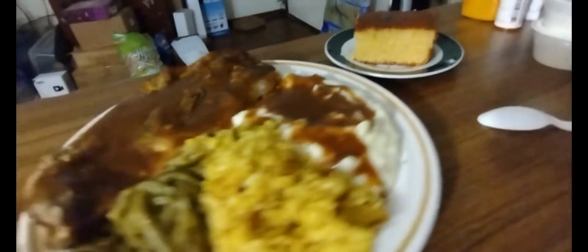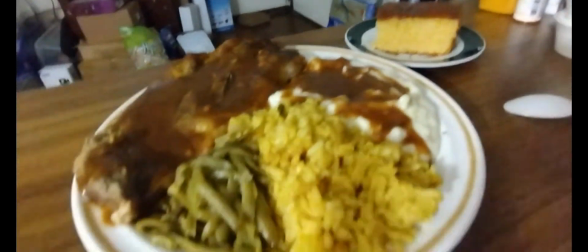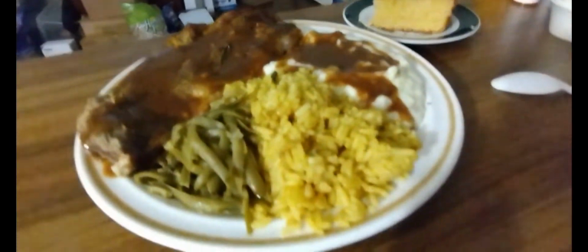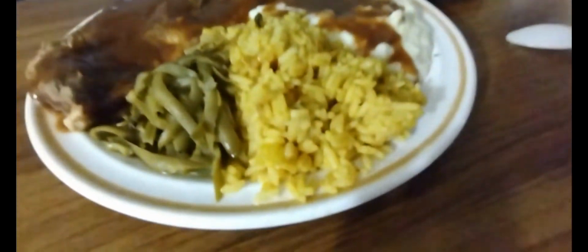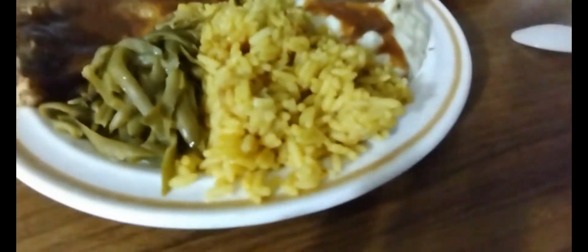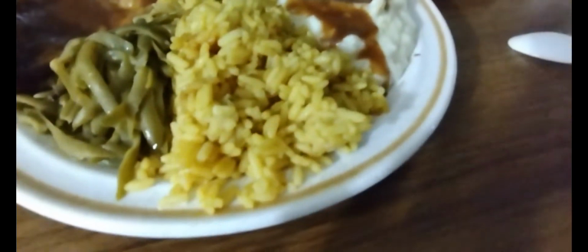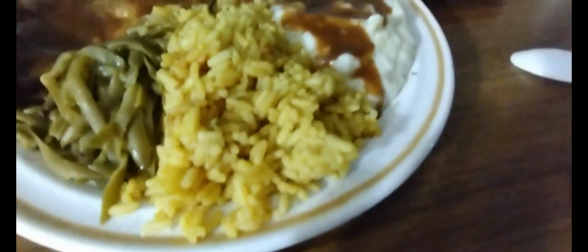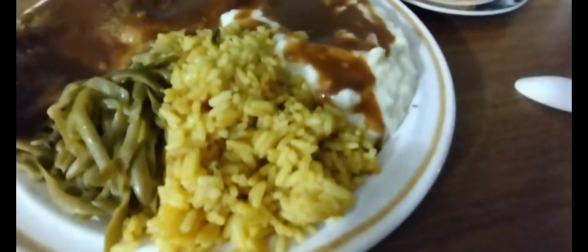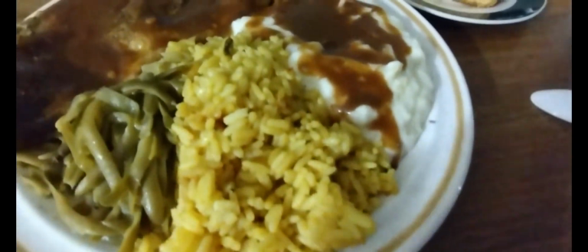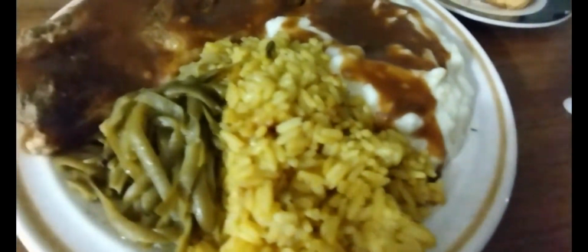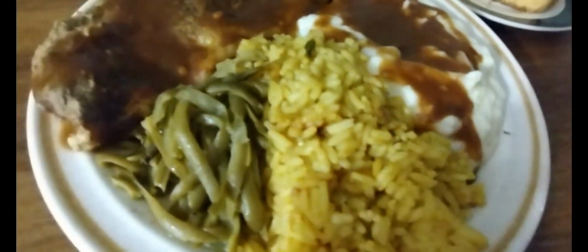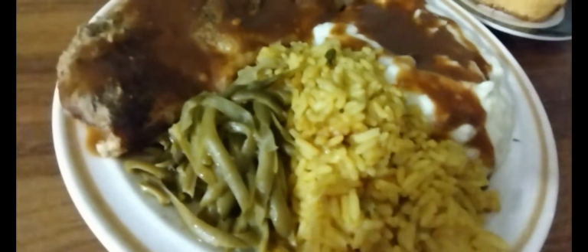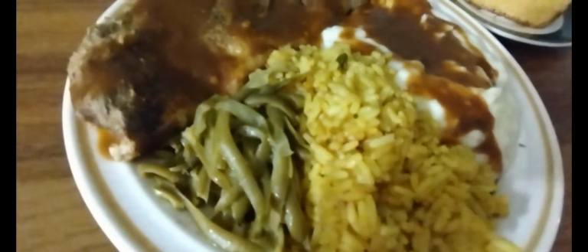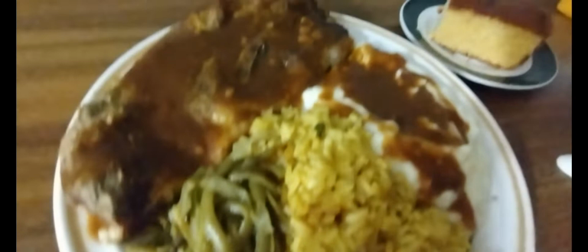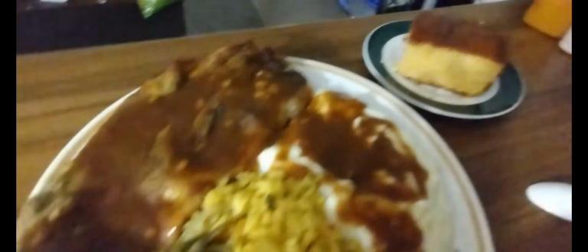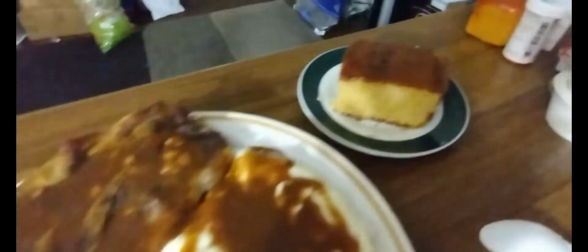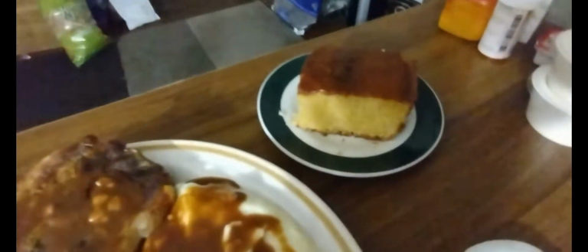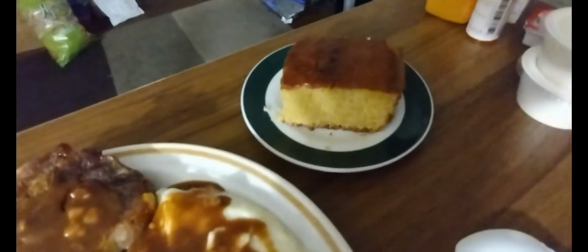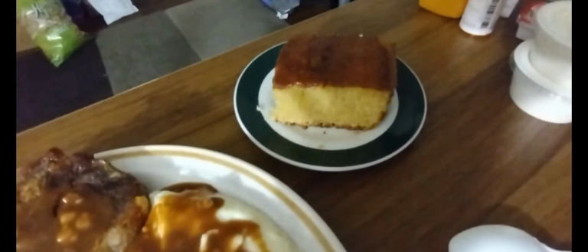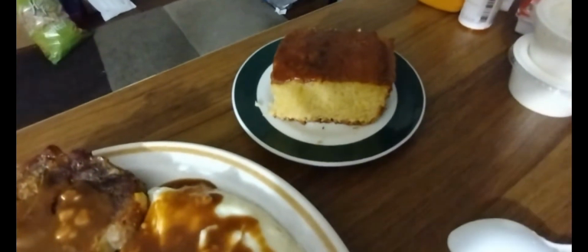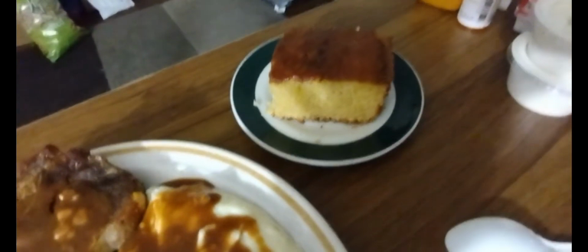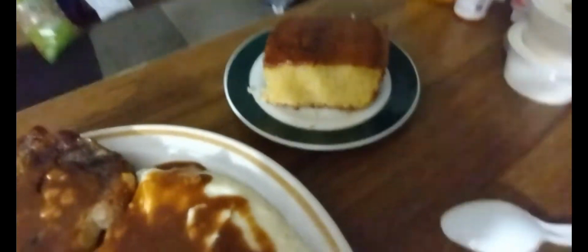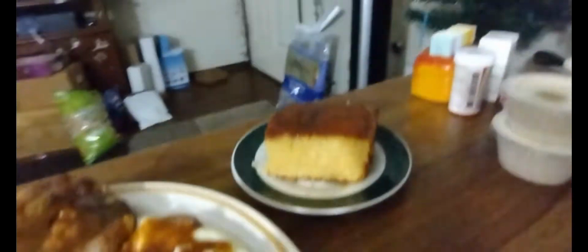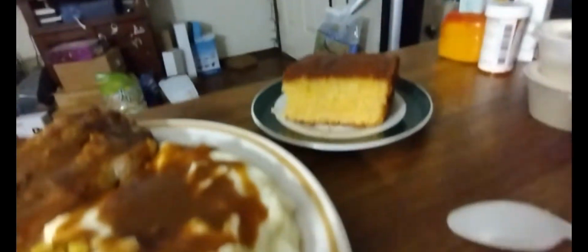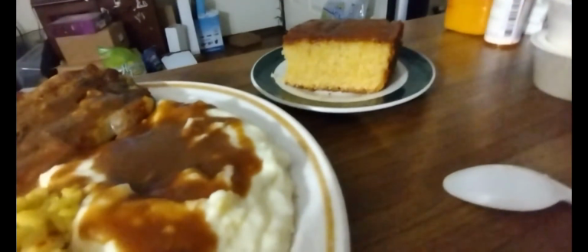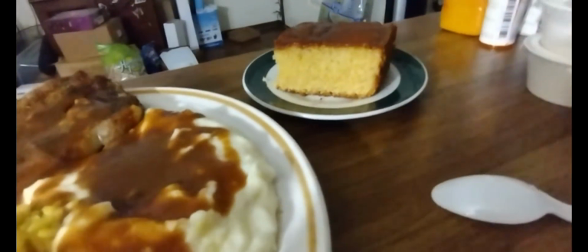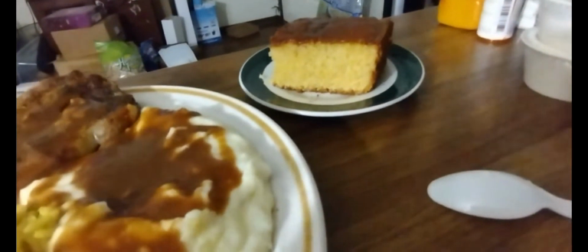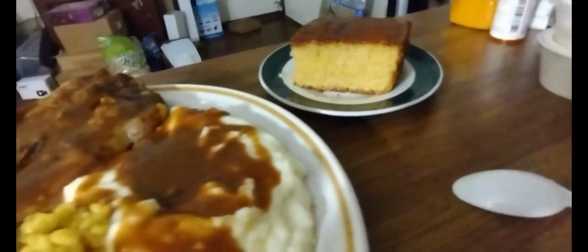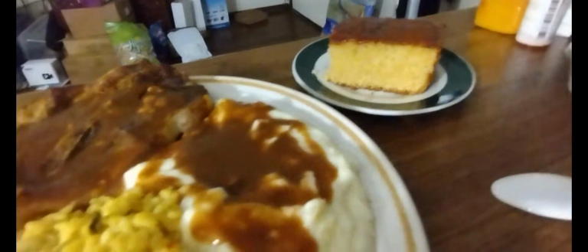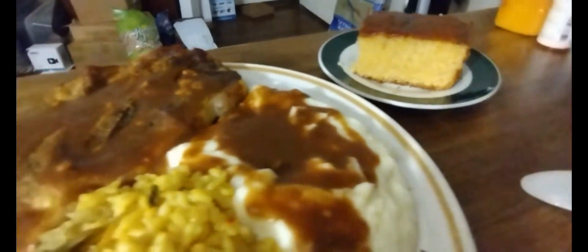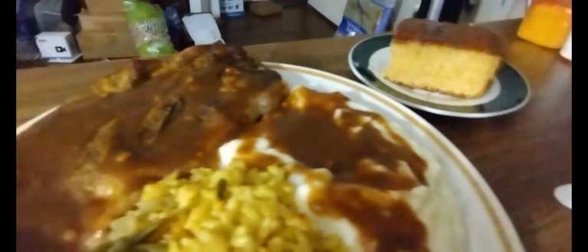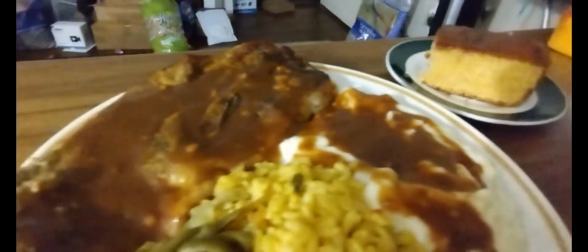And there's the rice — the yellow rice — the green beans. And there's the cornbread. The hubby ate his and he said he loved it. He was in love, y'all. Oh my gosh.